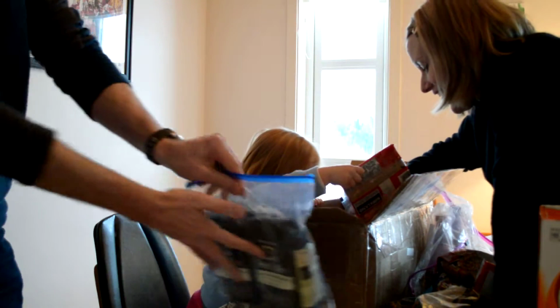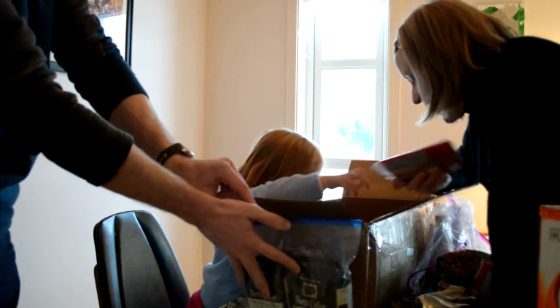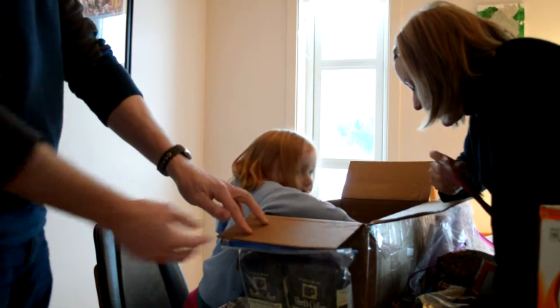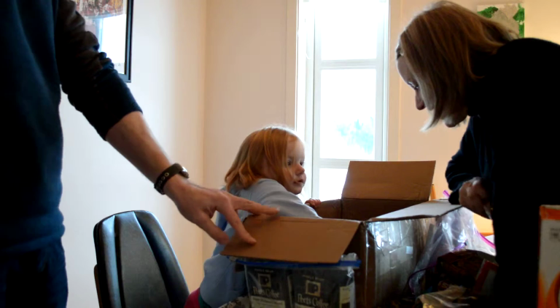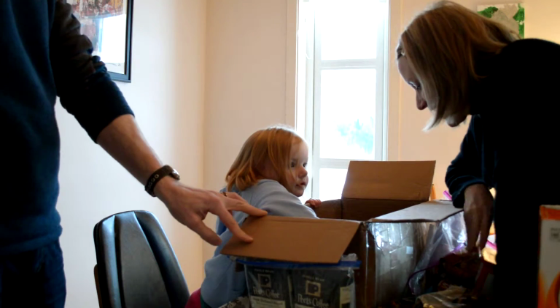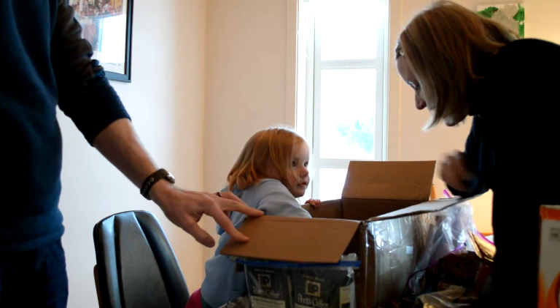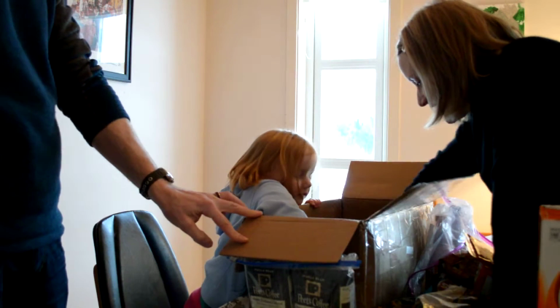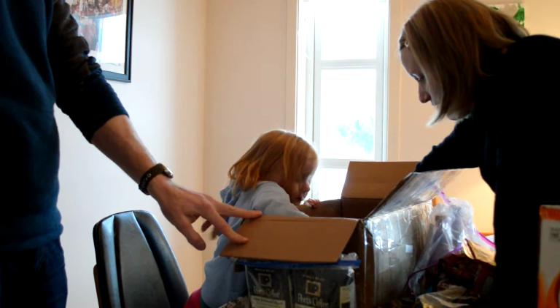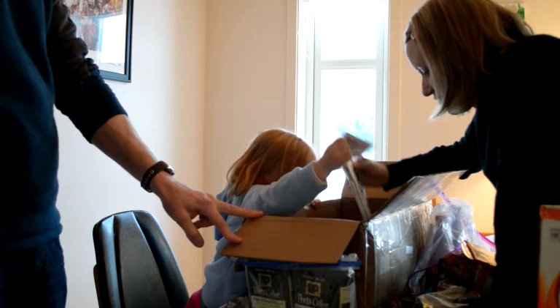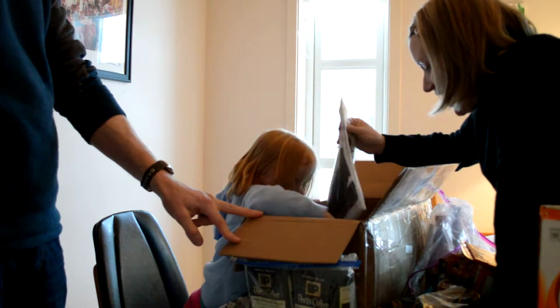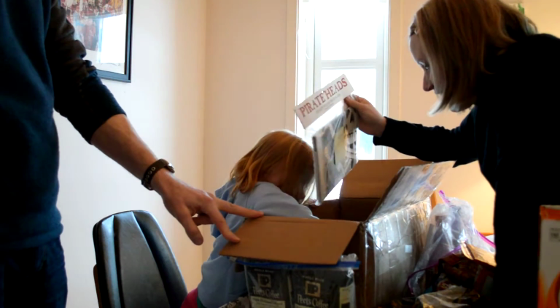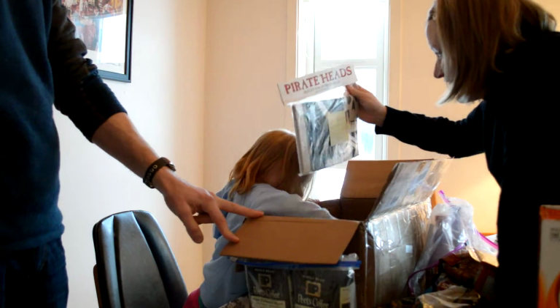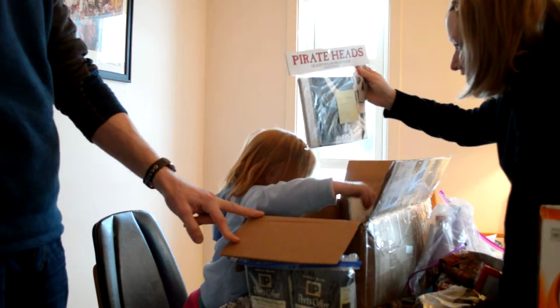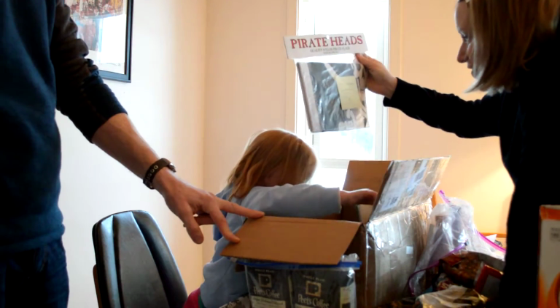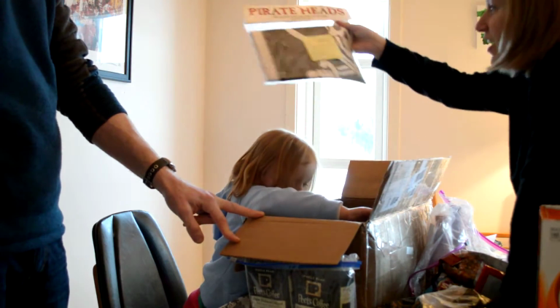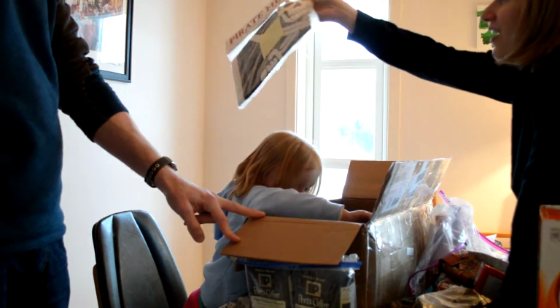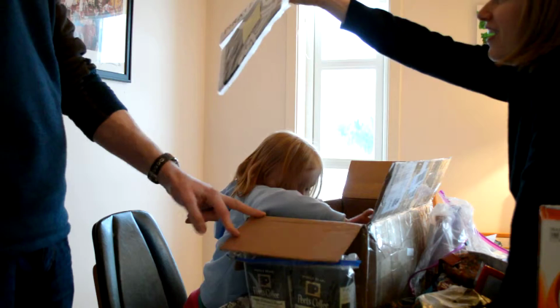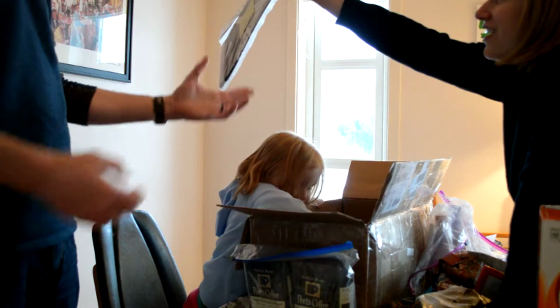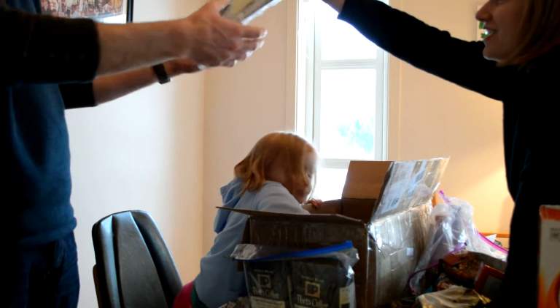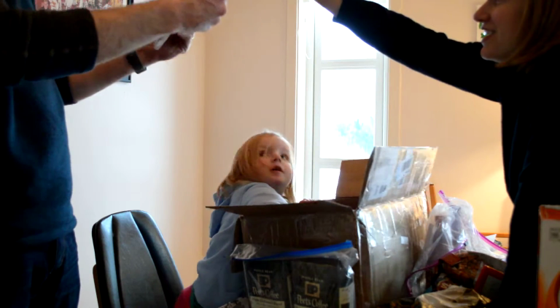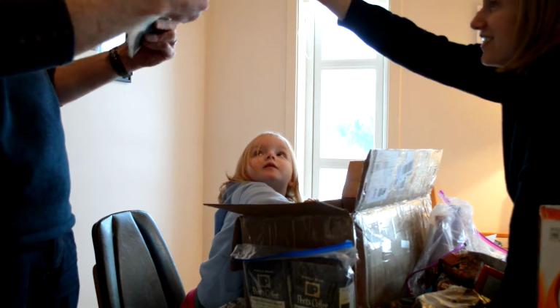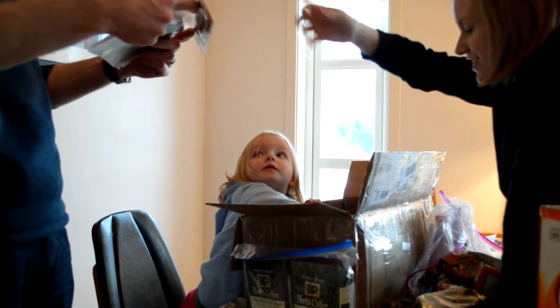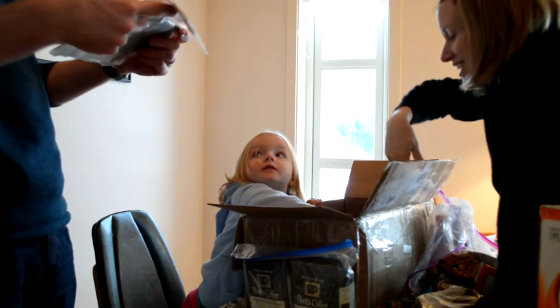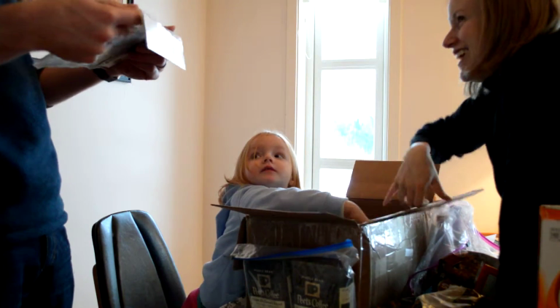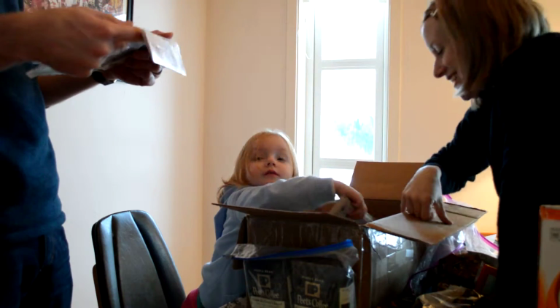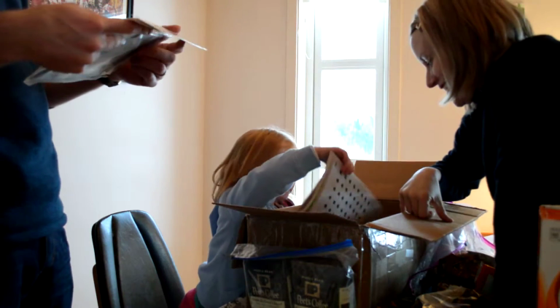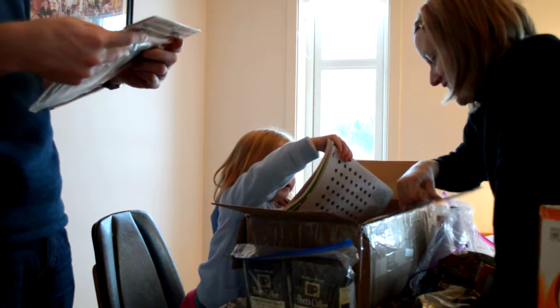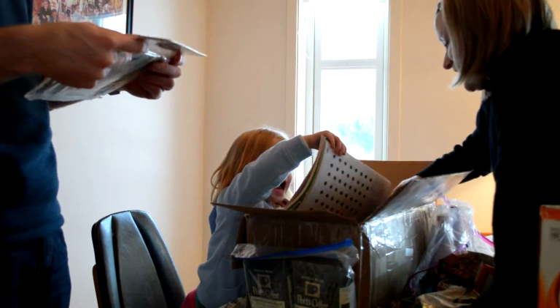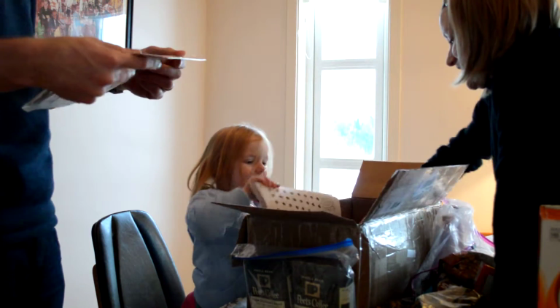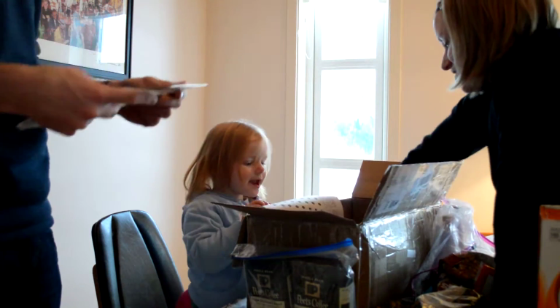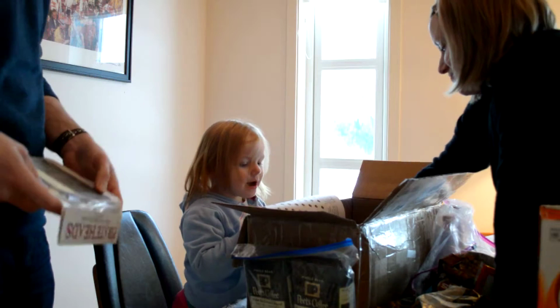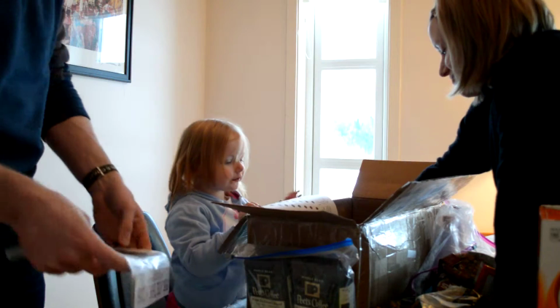Oh look! Look! We got a Jolly Roger flag! Woo hoo! Oh look — yarr me hearties! Yarr! Nice! Yarr me hearties!